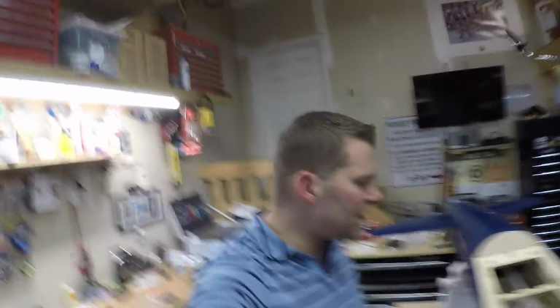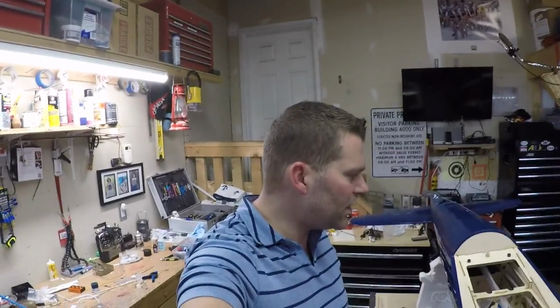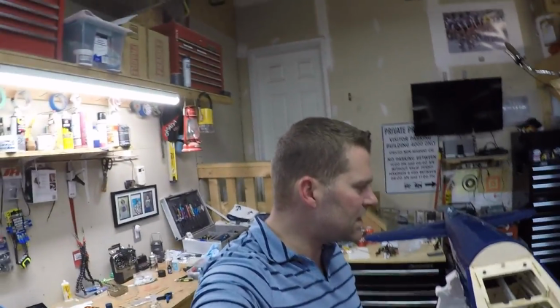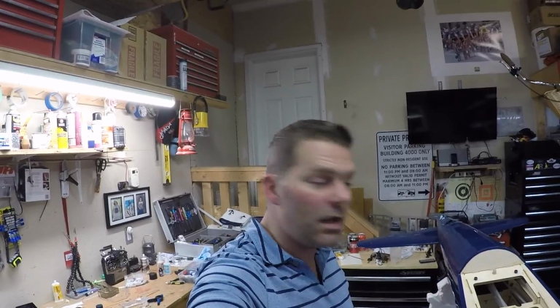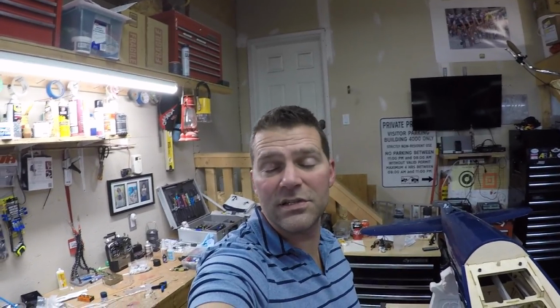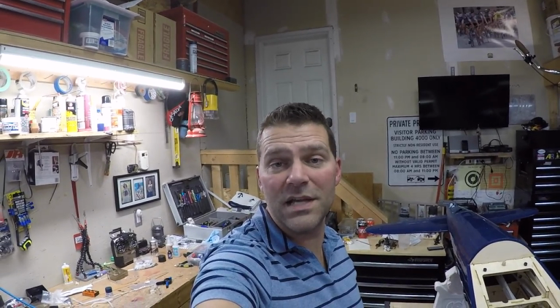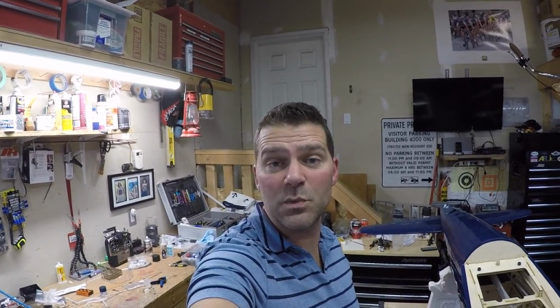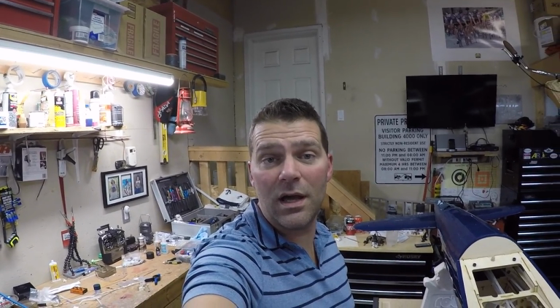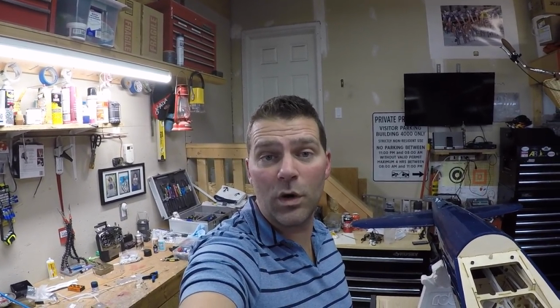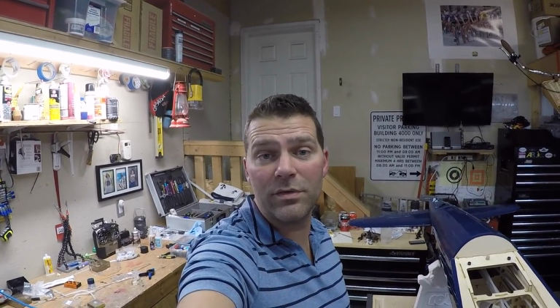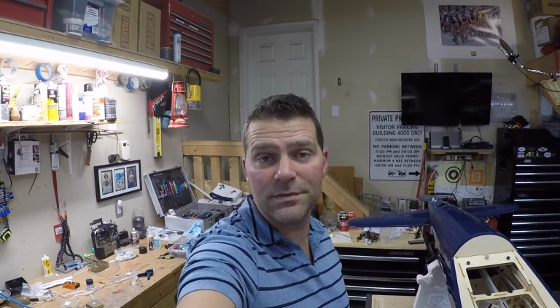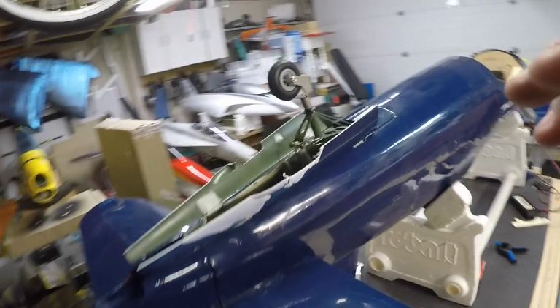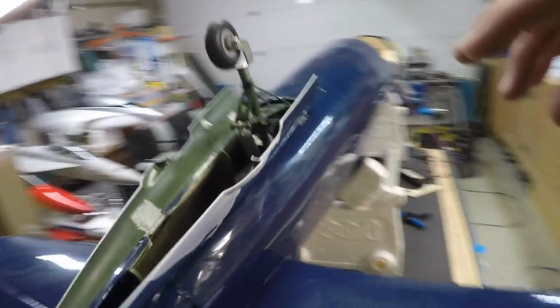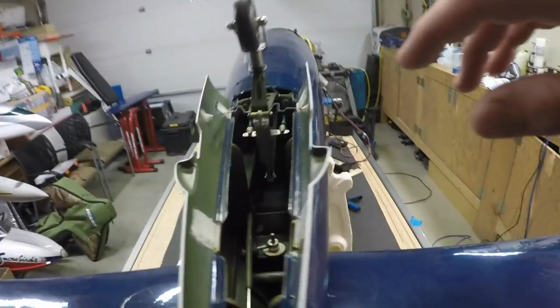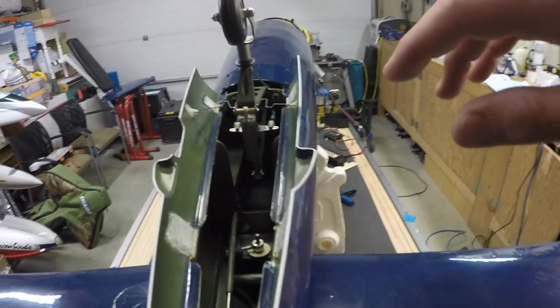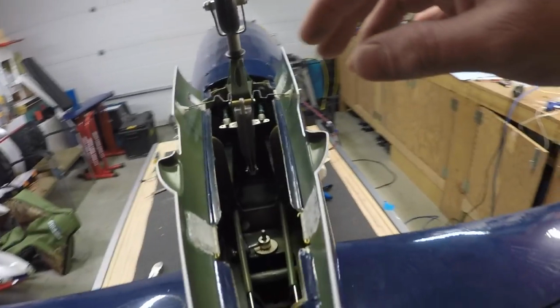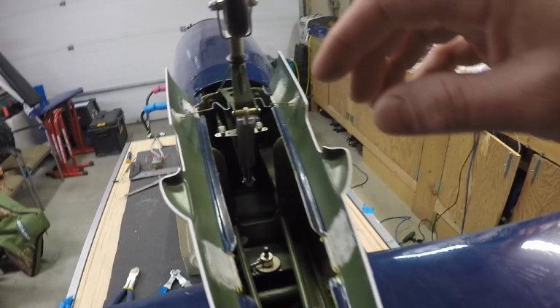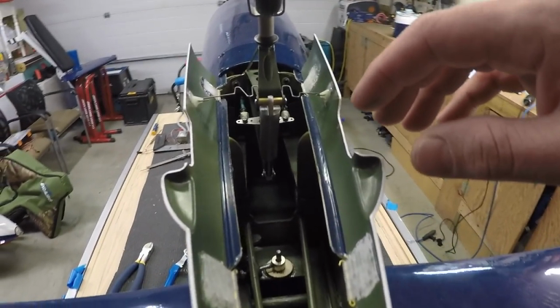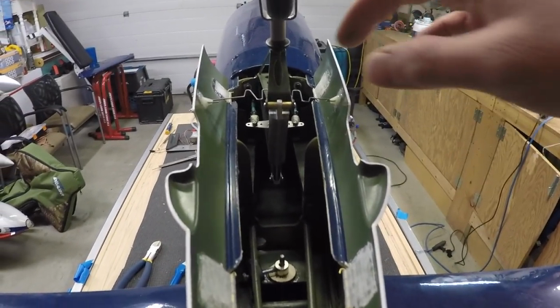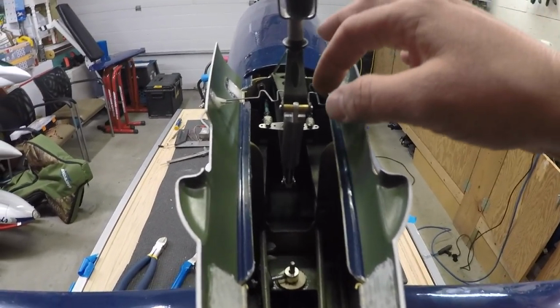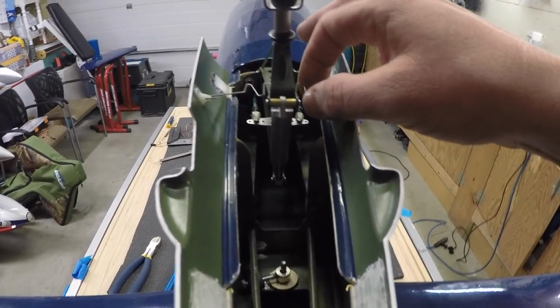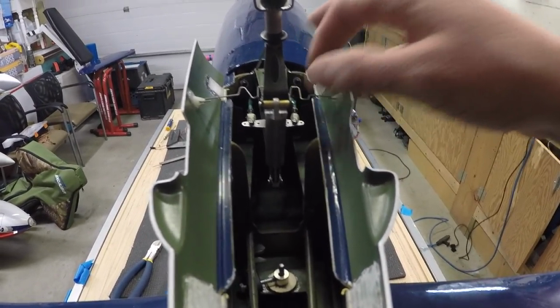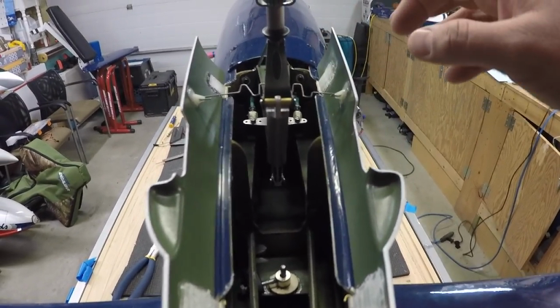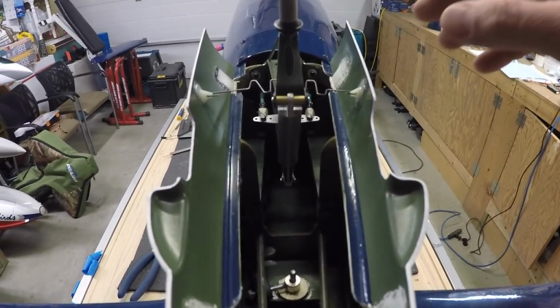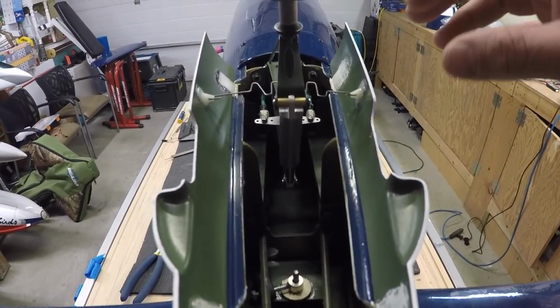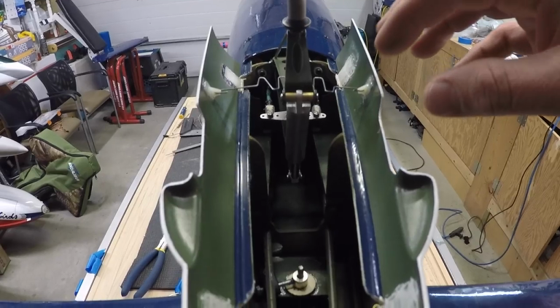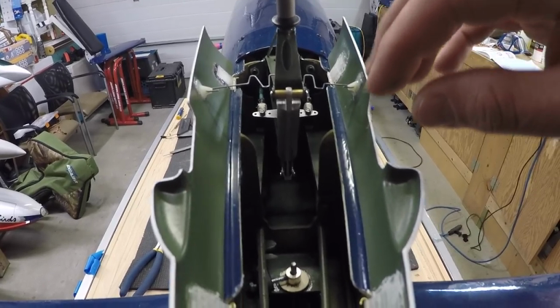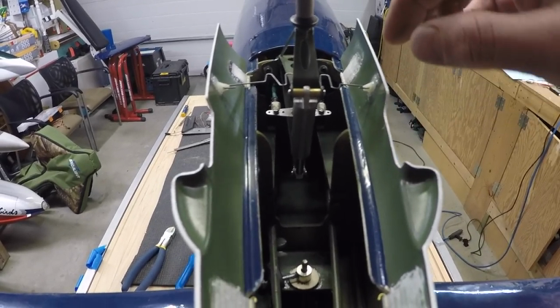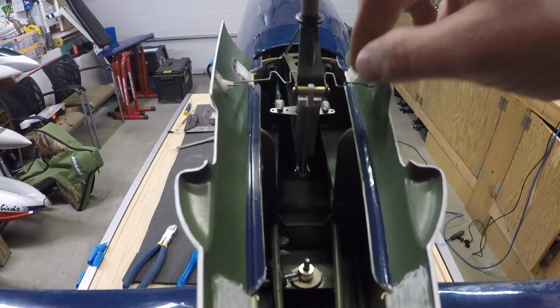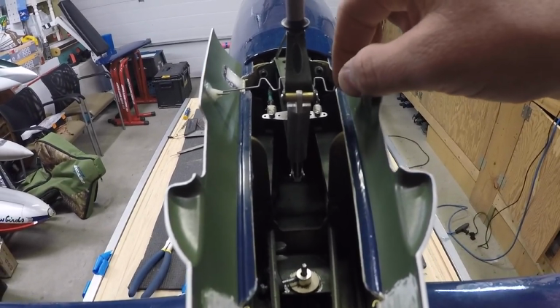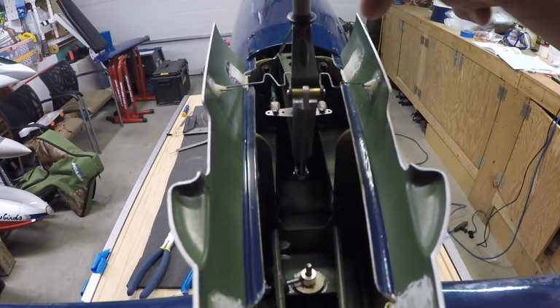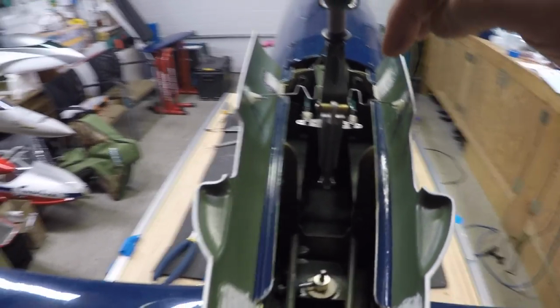The tail wheel is basically done. I need to do a little bit of adjustments here.